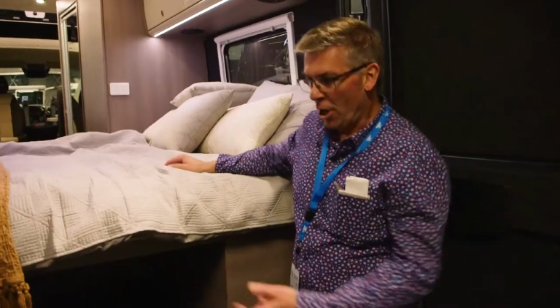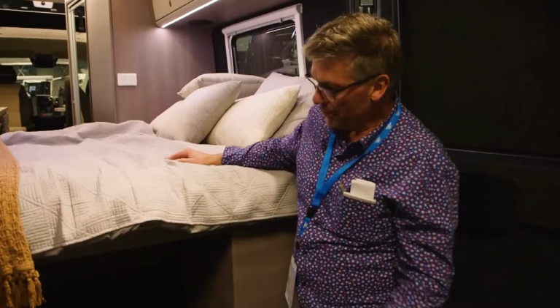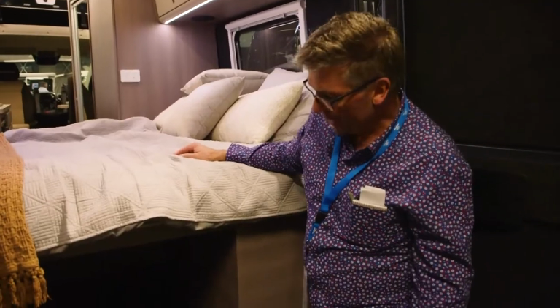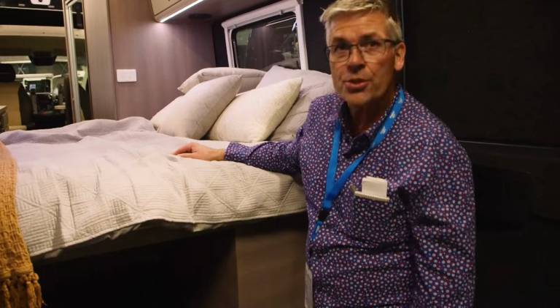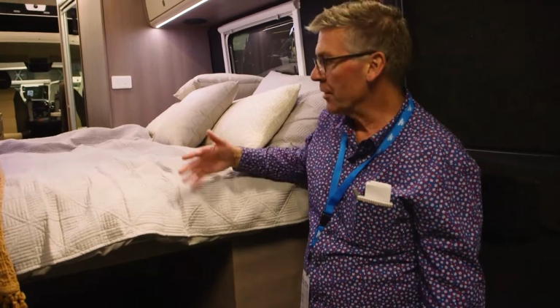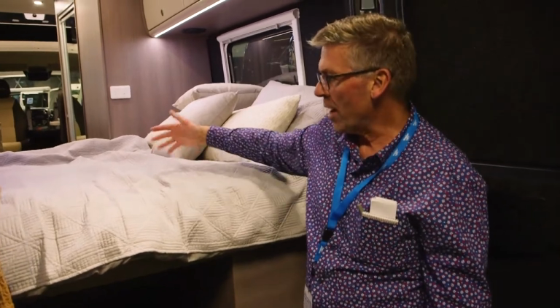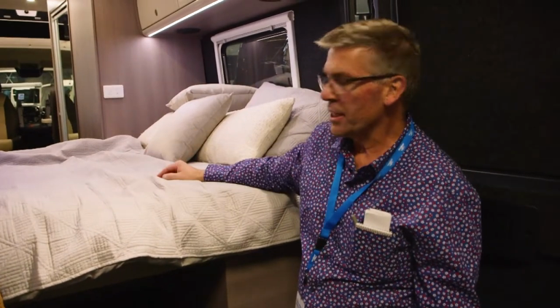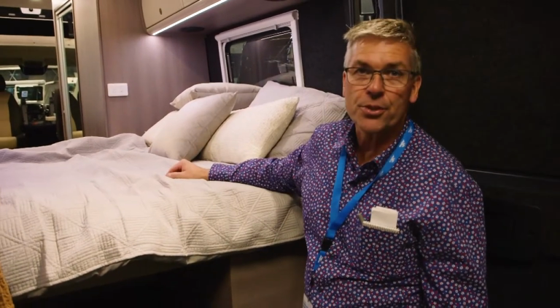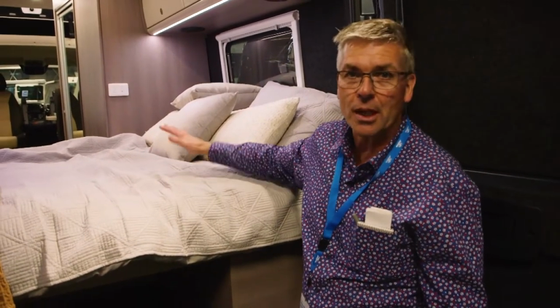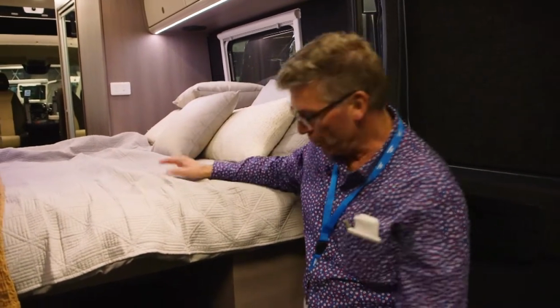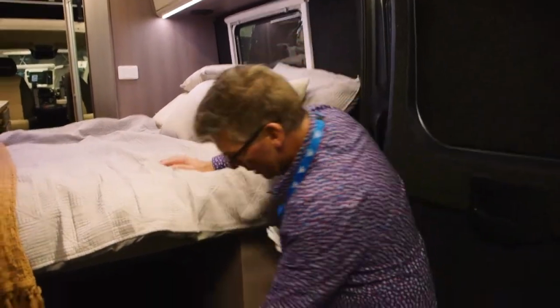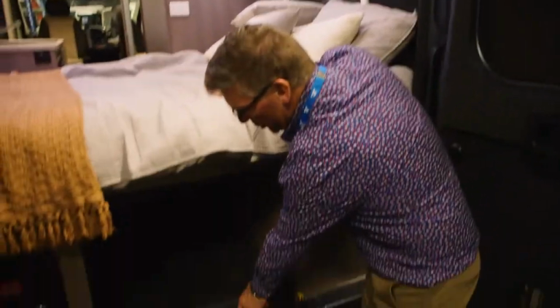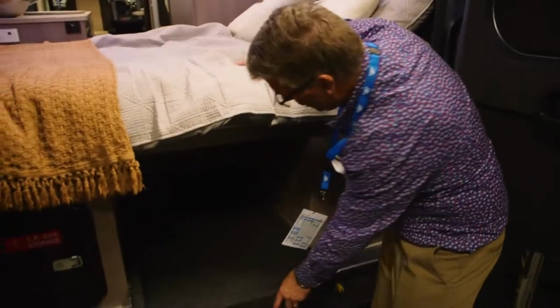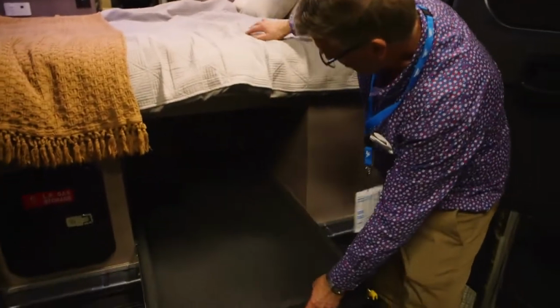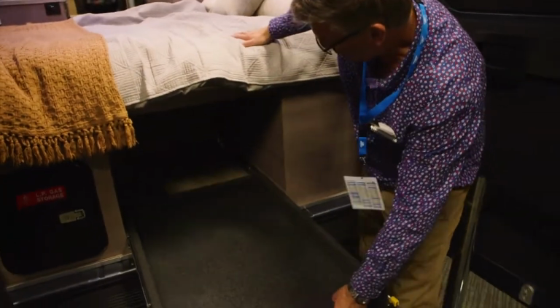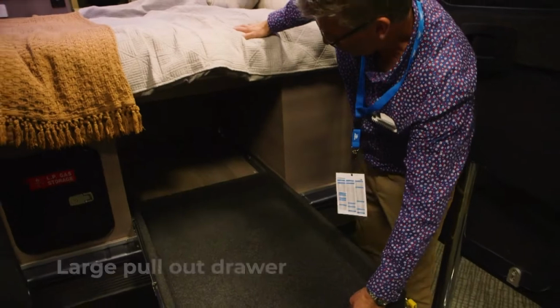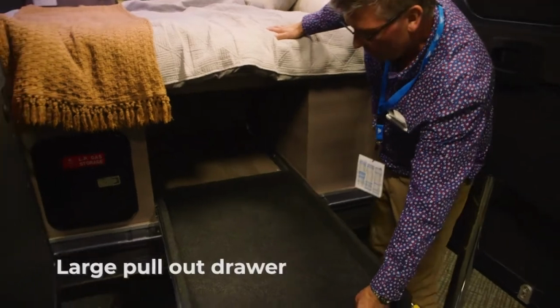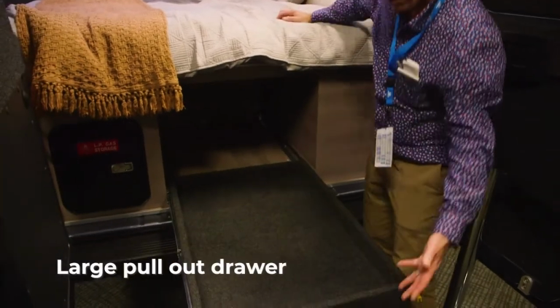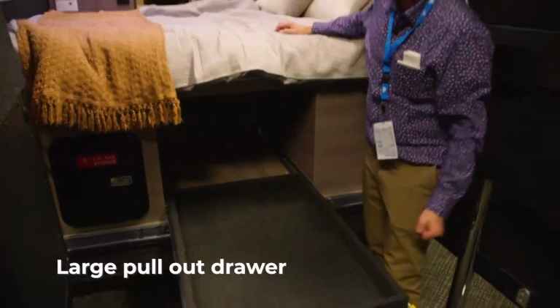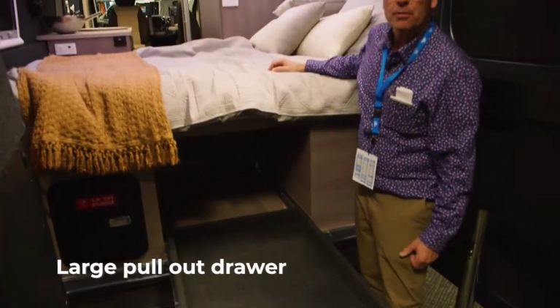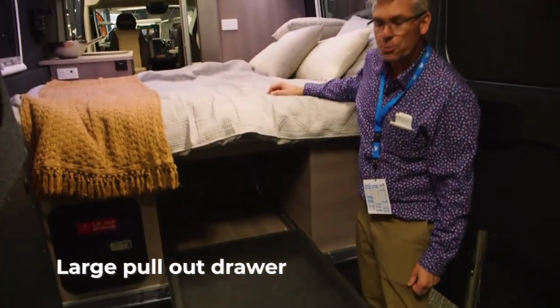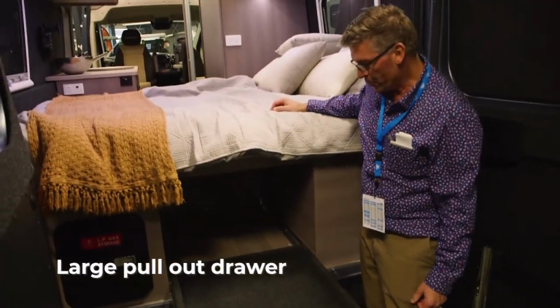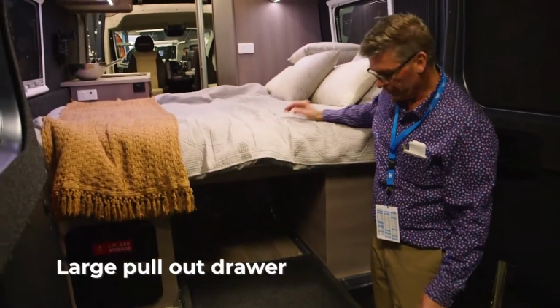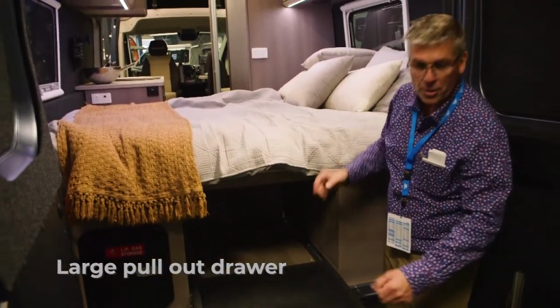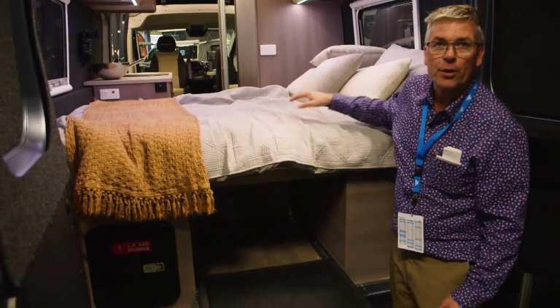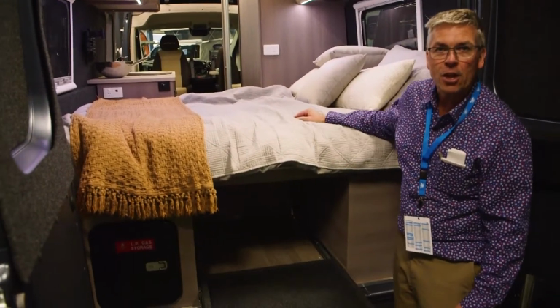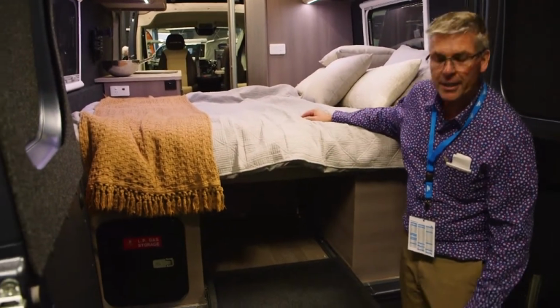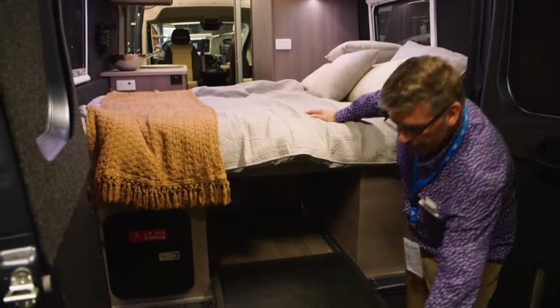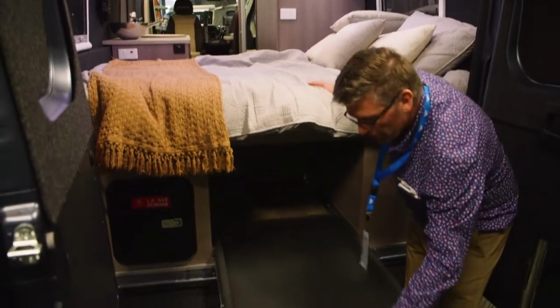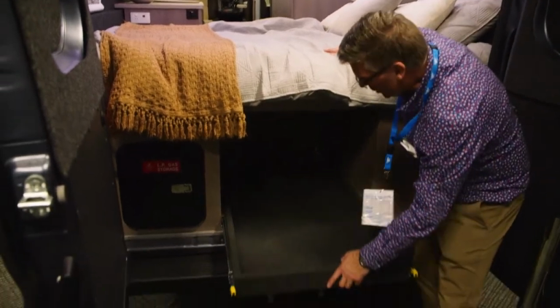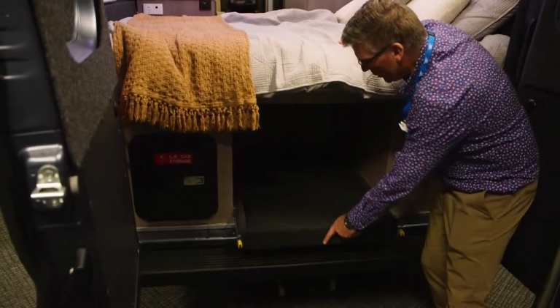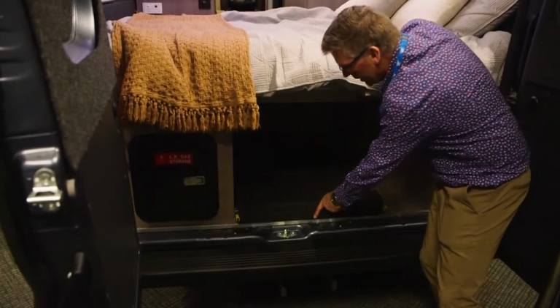Opening up these back doors gives you great access to the large double bed. To give you the maximum use of the space, we've fitted this large pull-out drawer. You can put whatever you like in there and simply tuck it away when you don't need it.